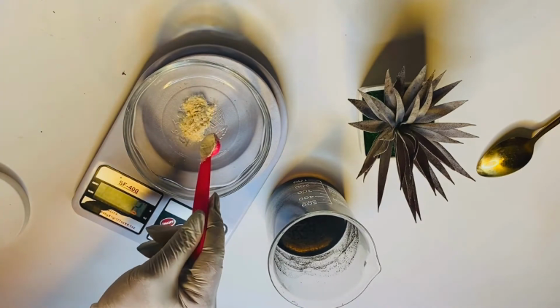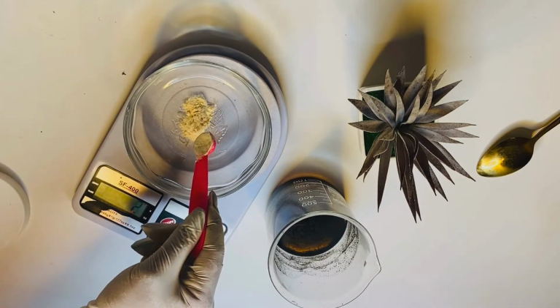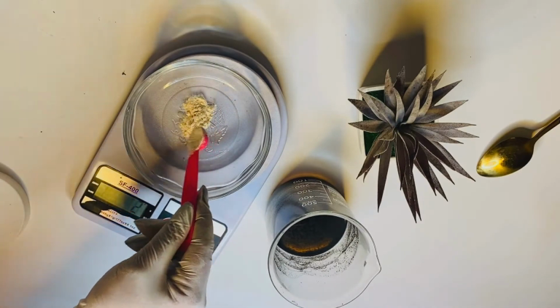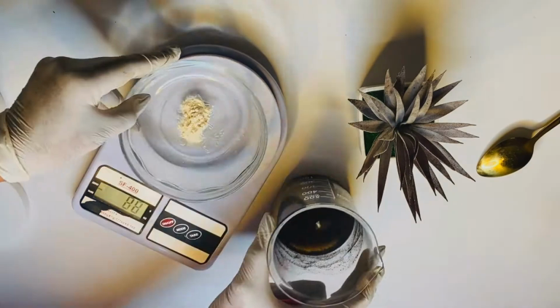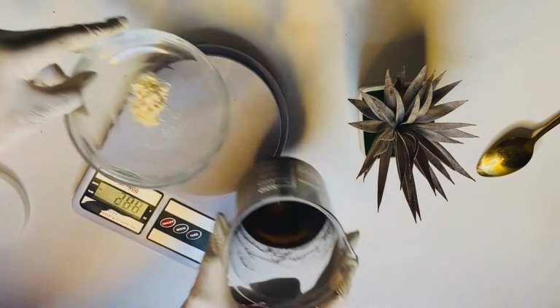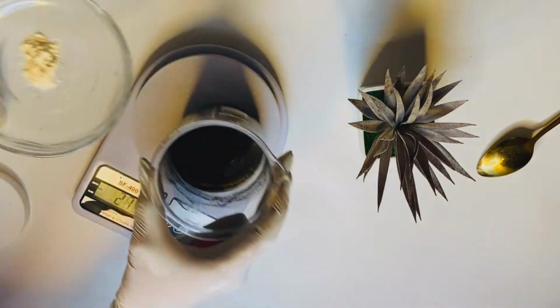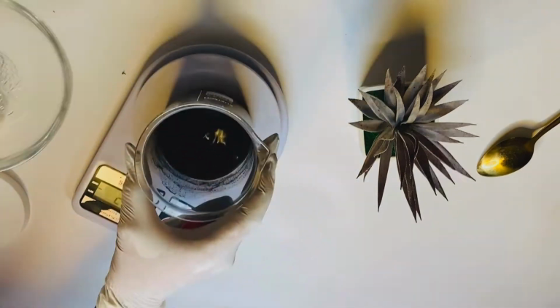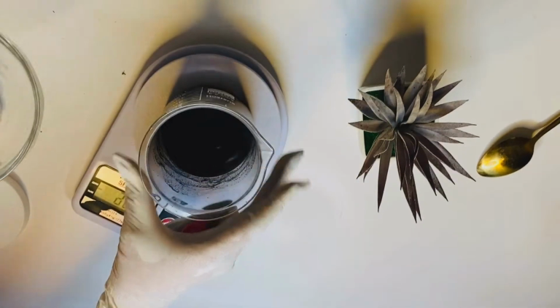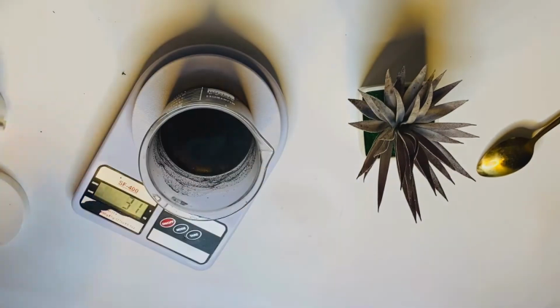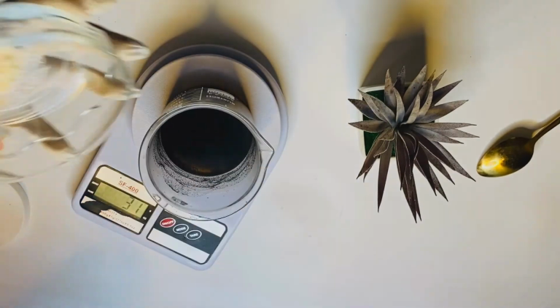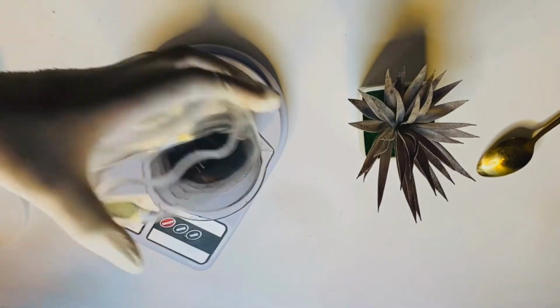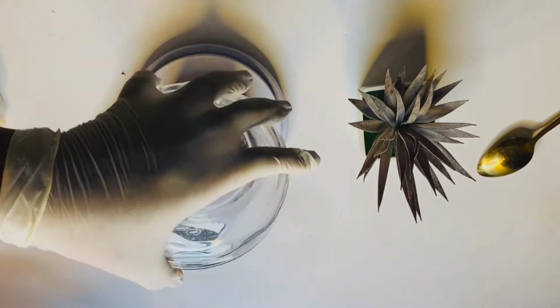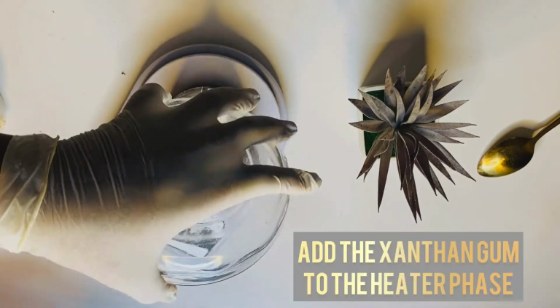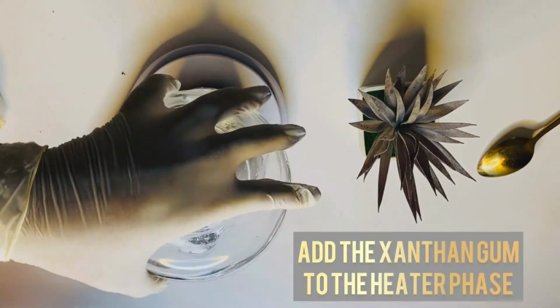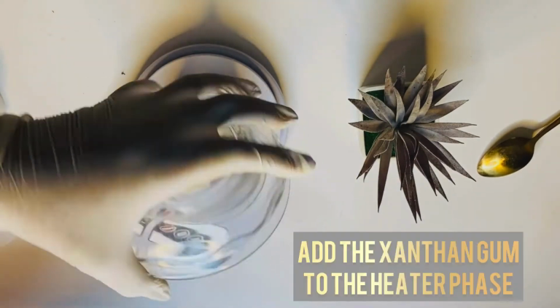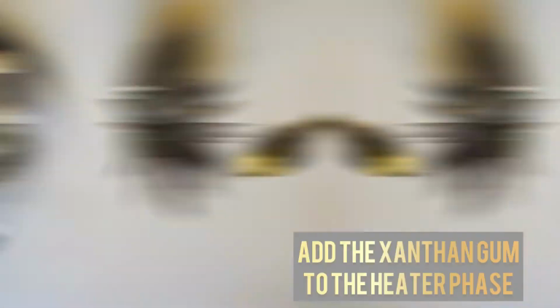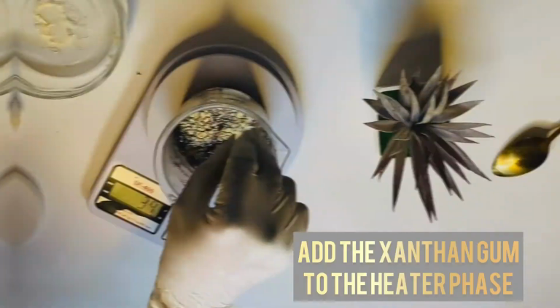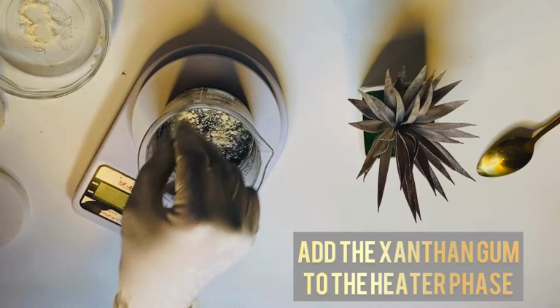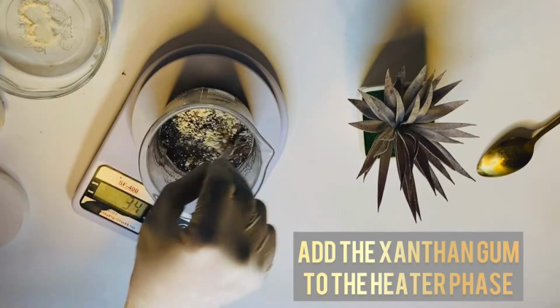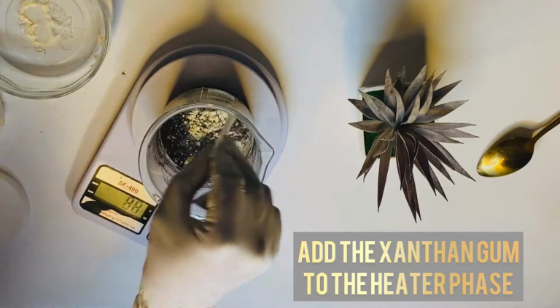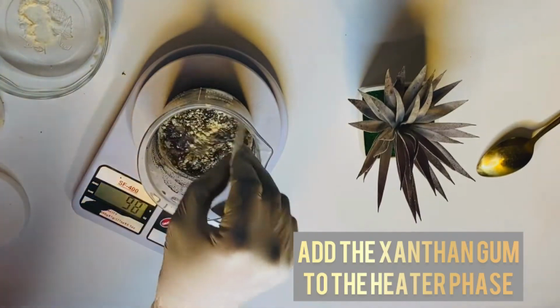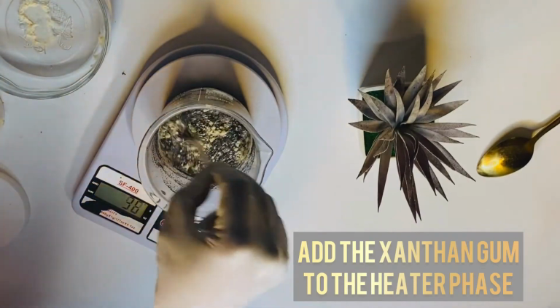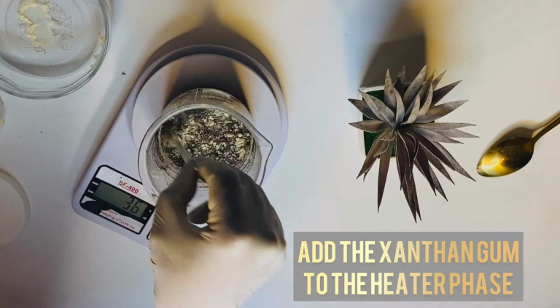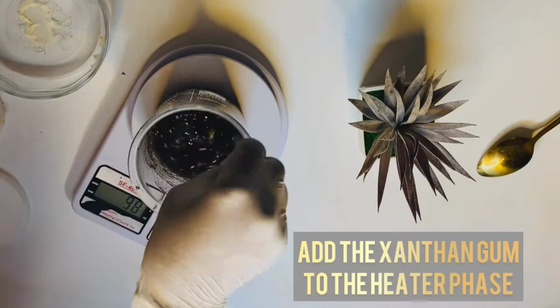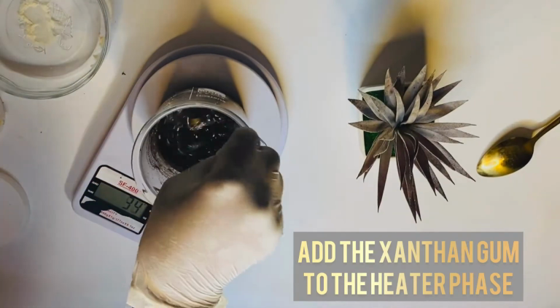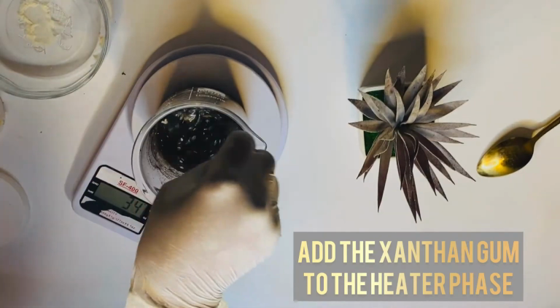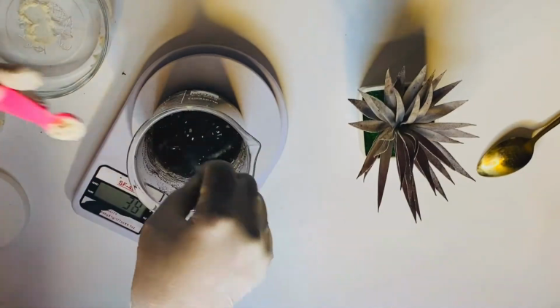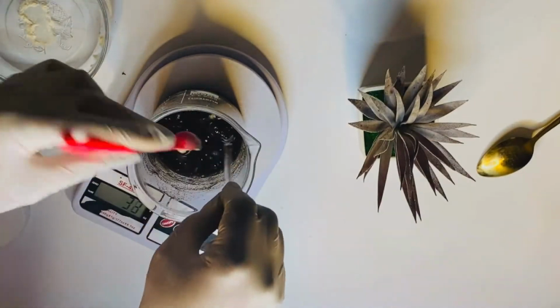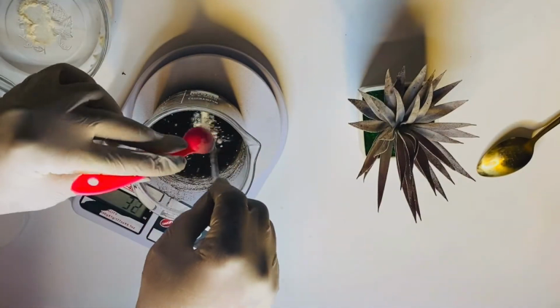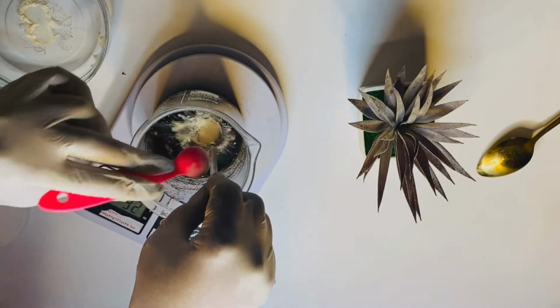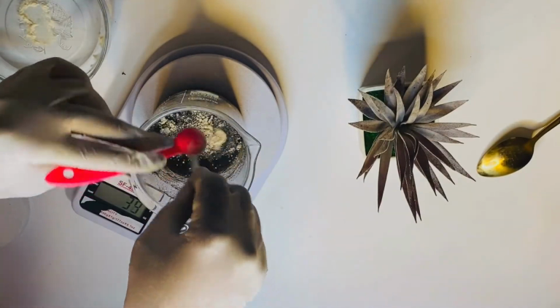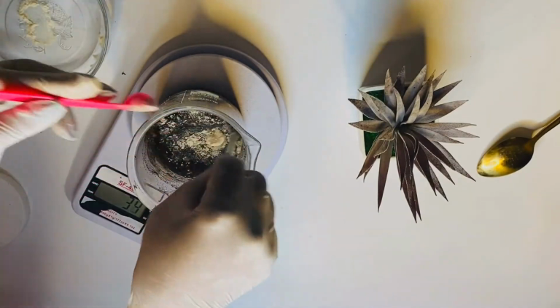In a clean bowl, weigh out the xanthan gum — this is the thickener for this formulation. Add the xanthan gum to the water.